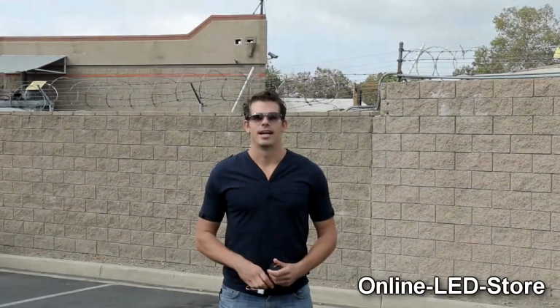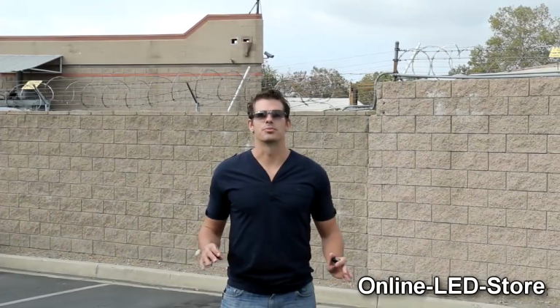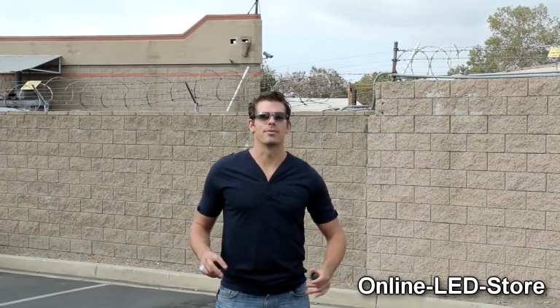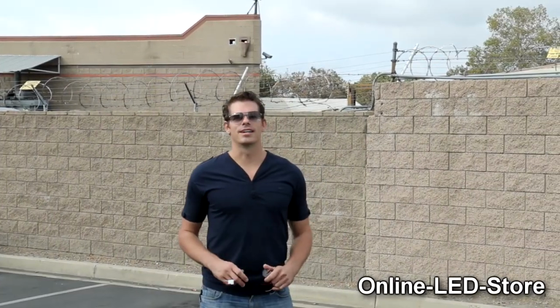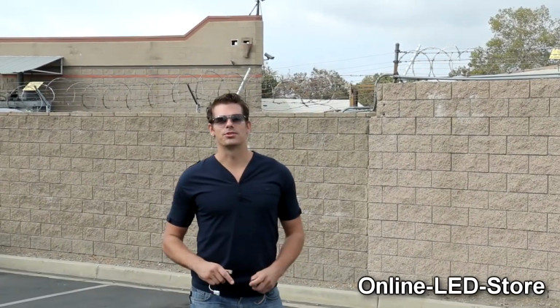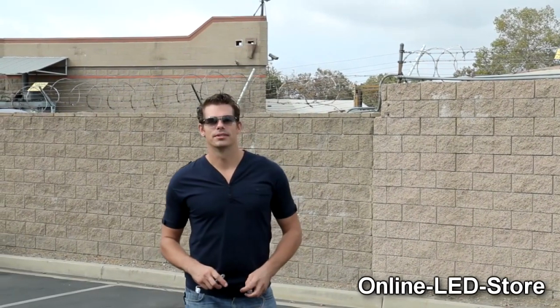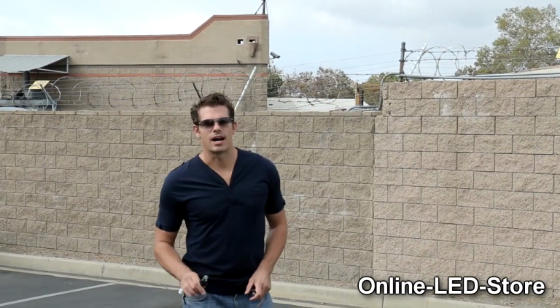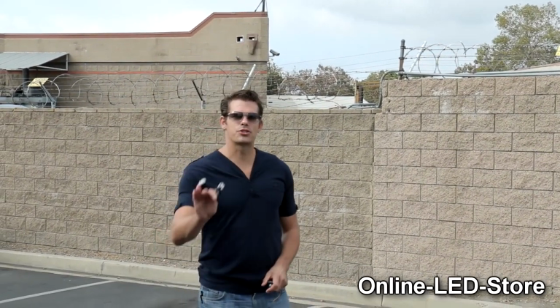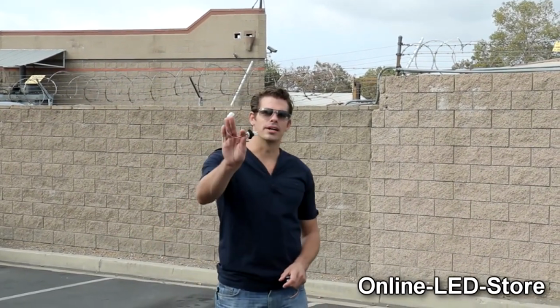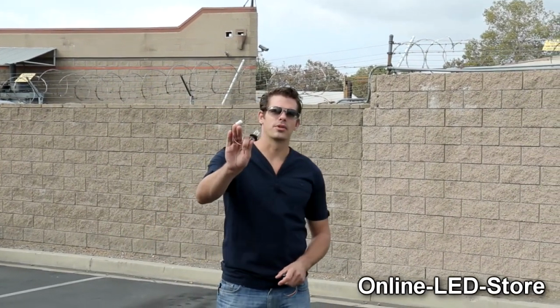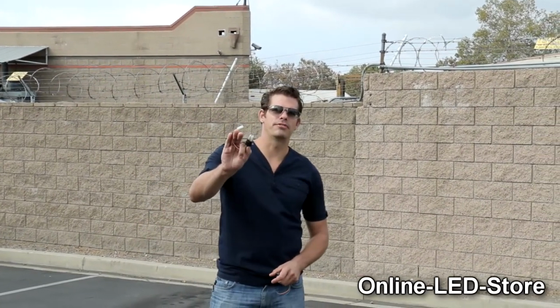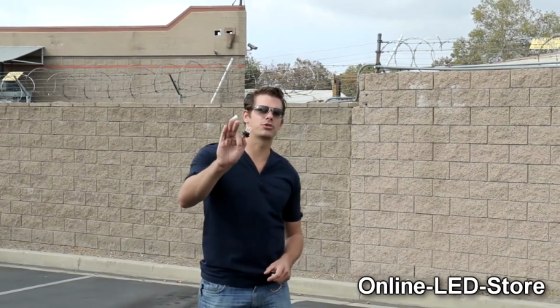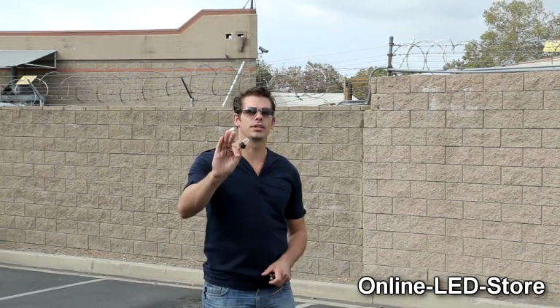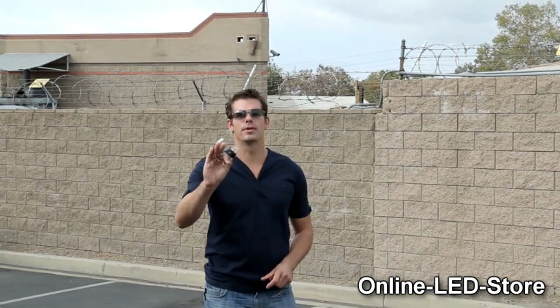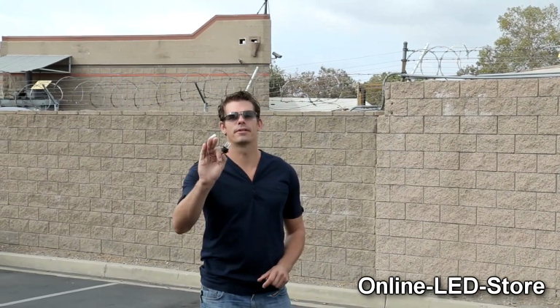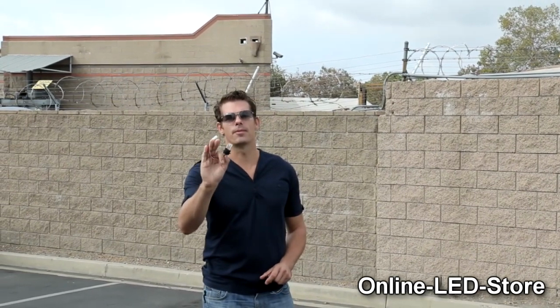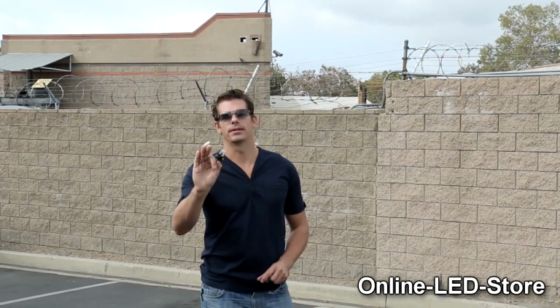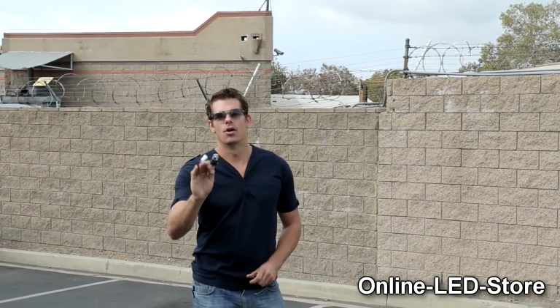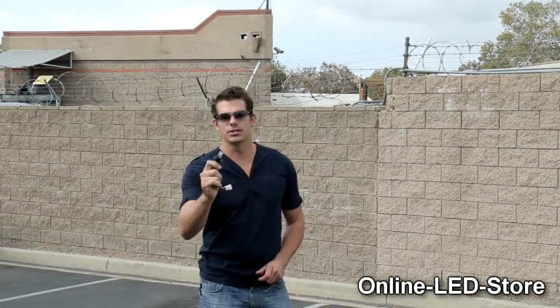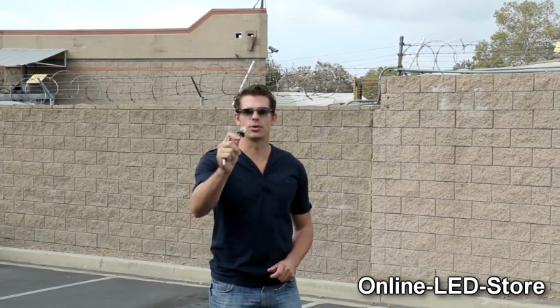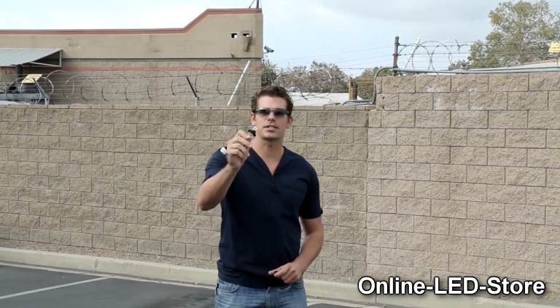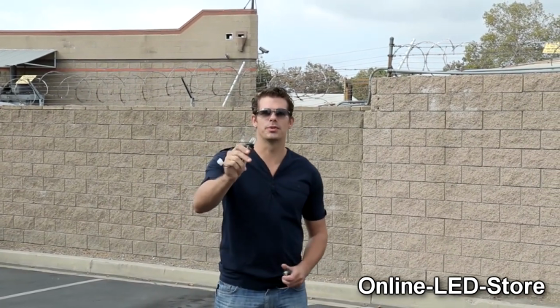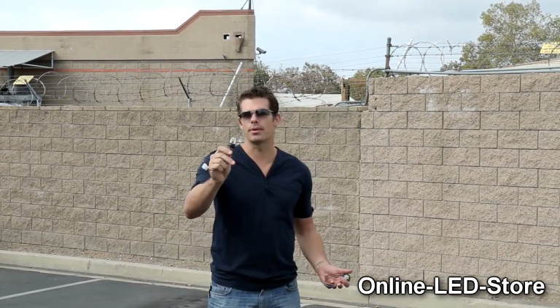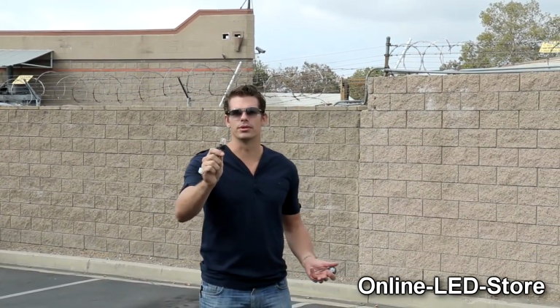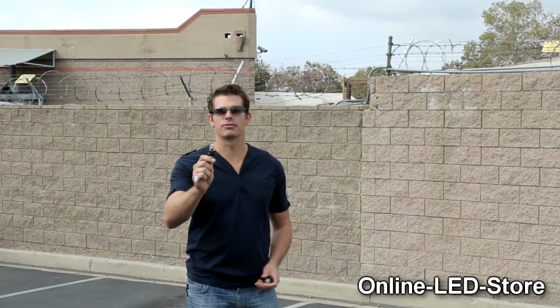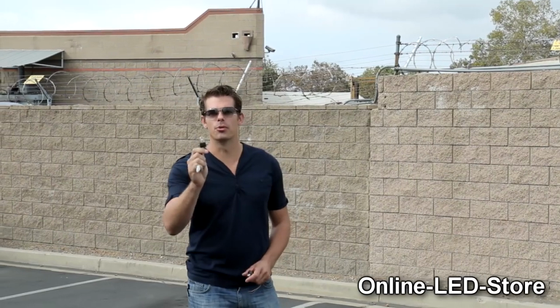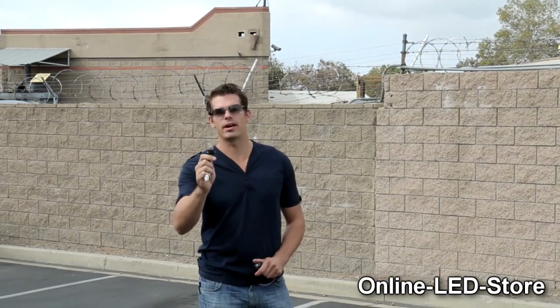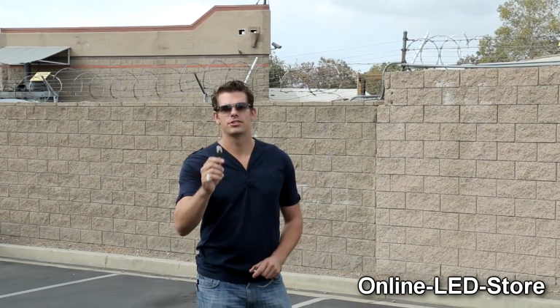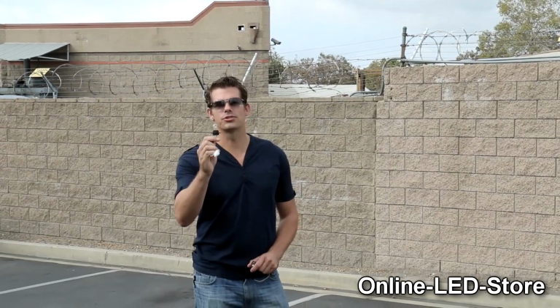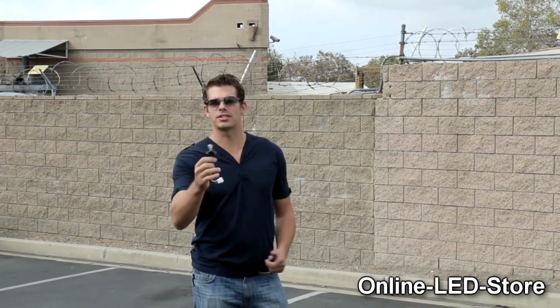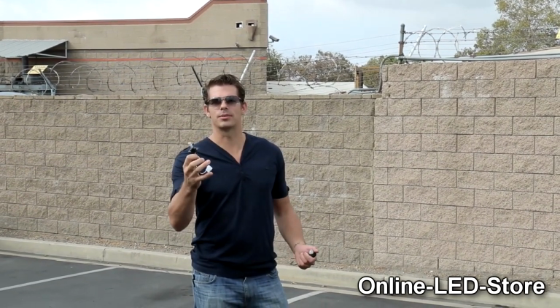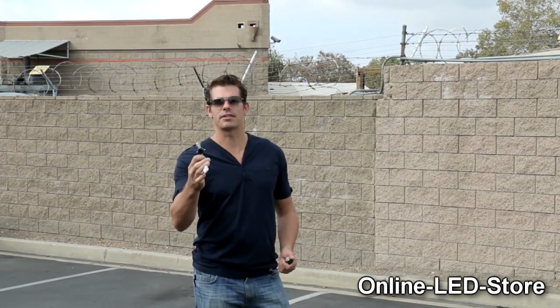Hey guys, it's Brett from the Online LED Store. The Hideaway Strobe Light is one of the most effective visual warning equipment offered in the market. Over the years, this coiled glass tube has been adored by everyone who is looking for a low profile, tried and true way to stand out amongst the traffic.